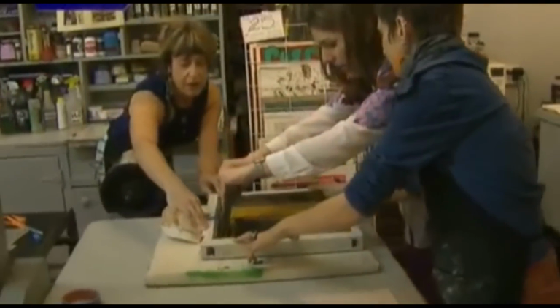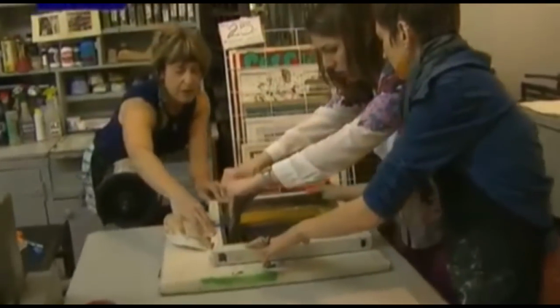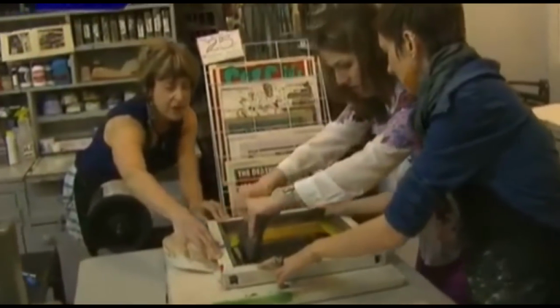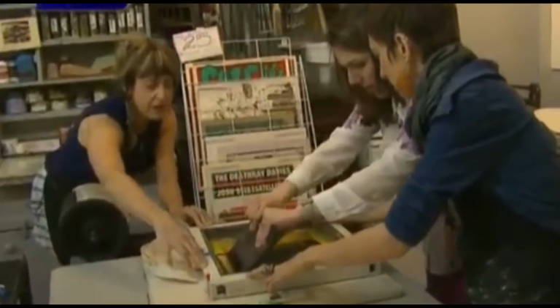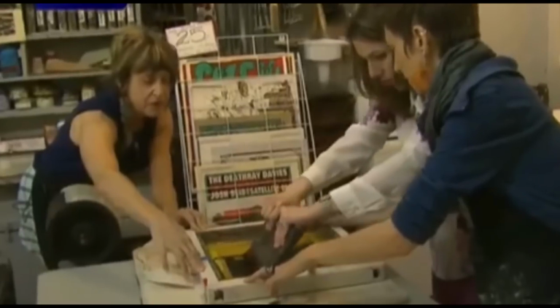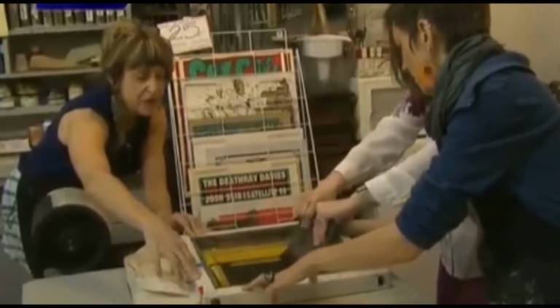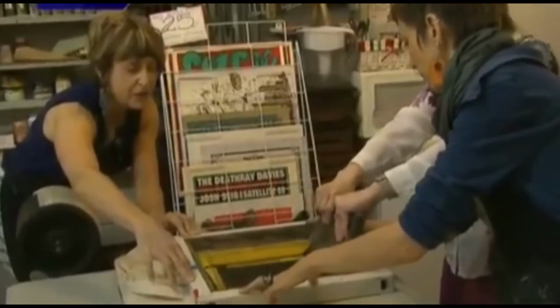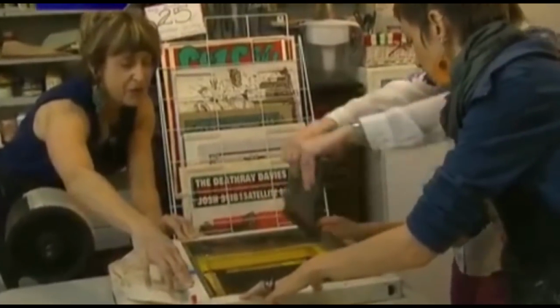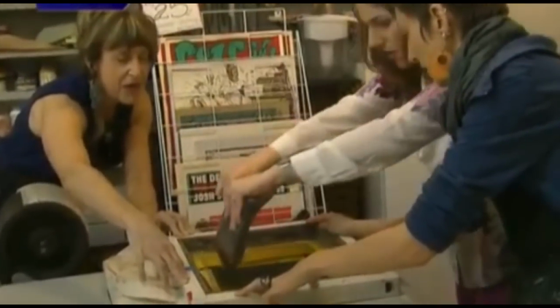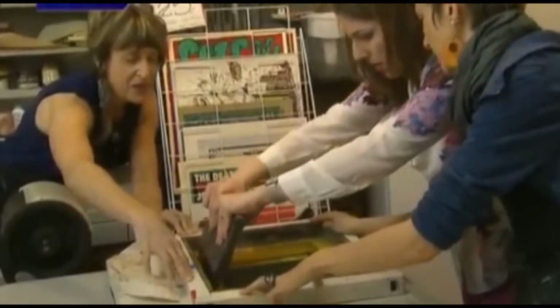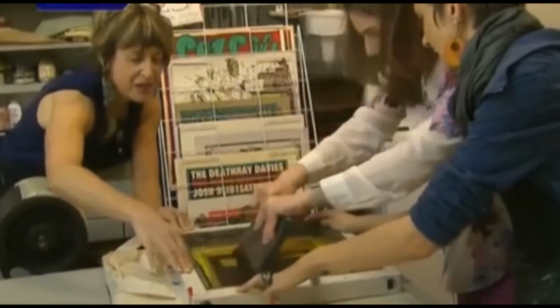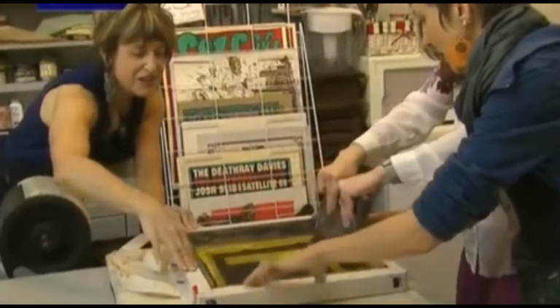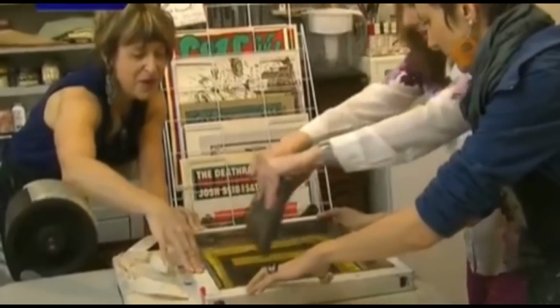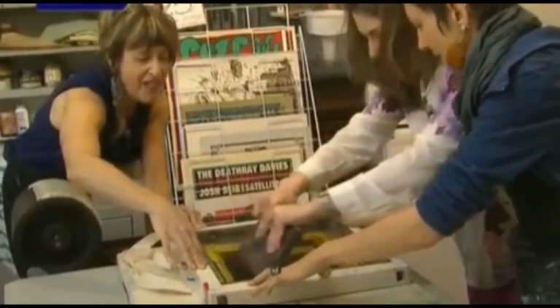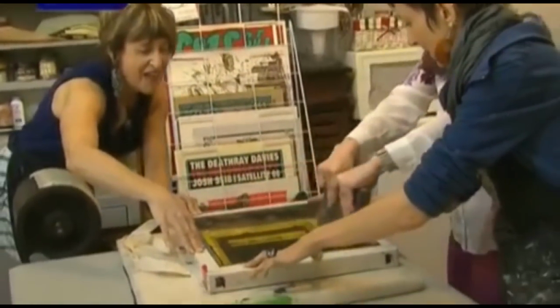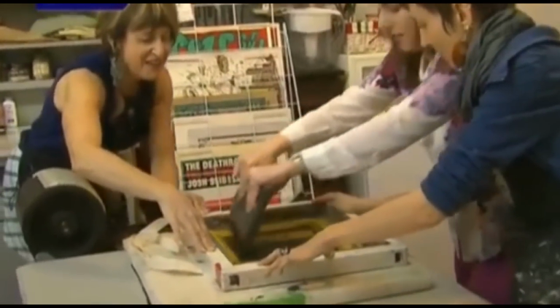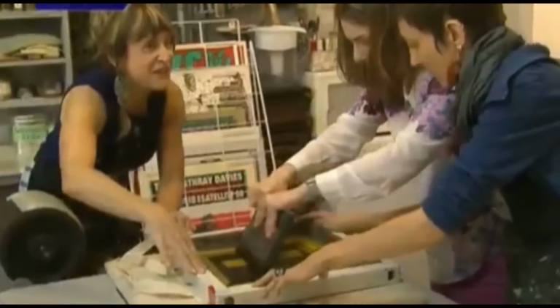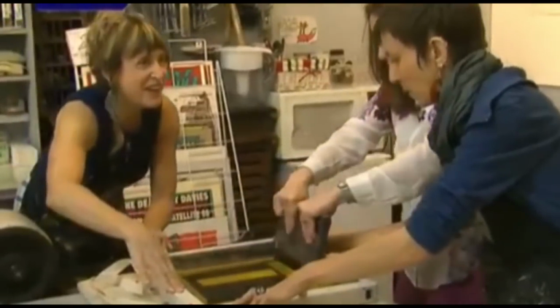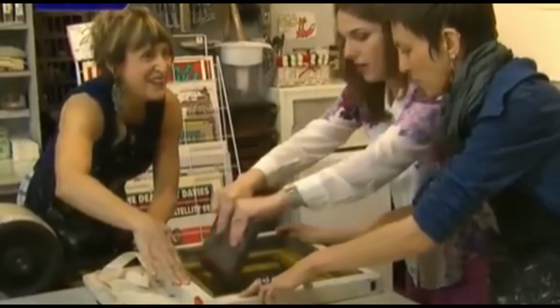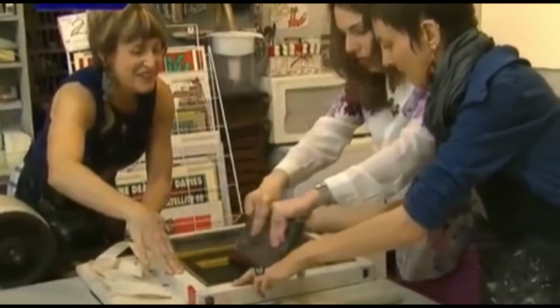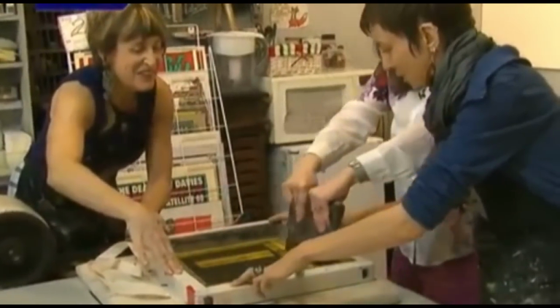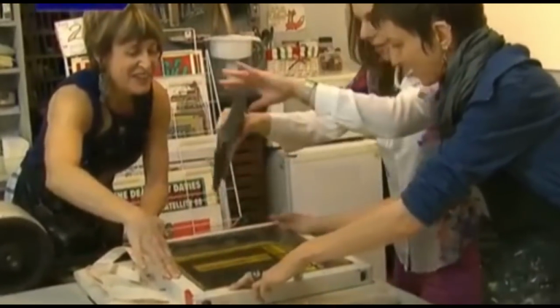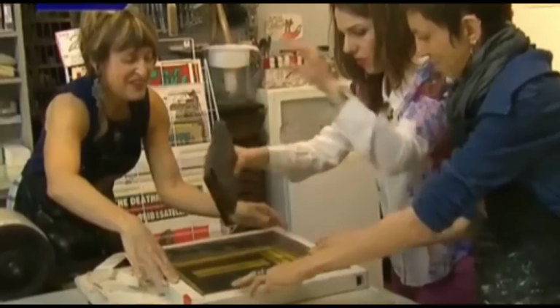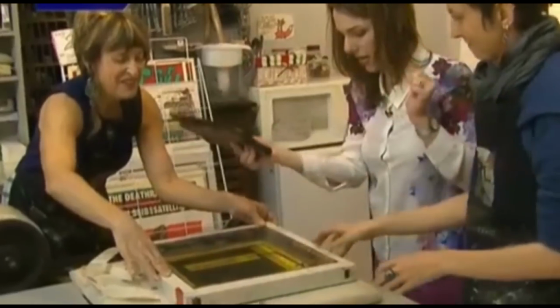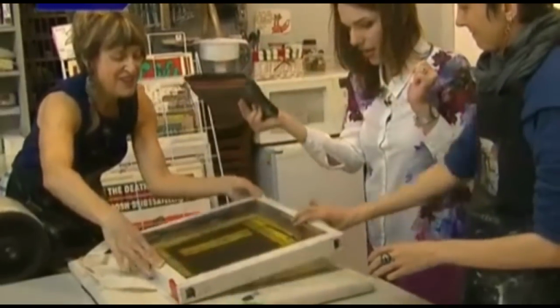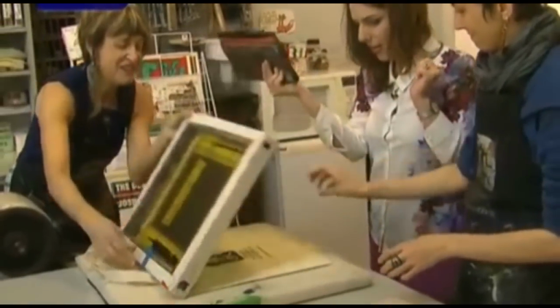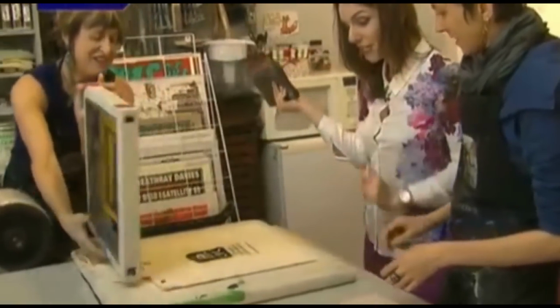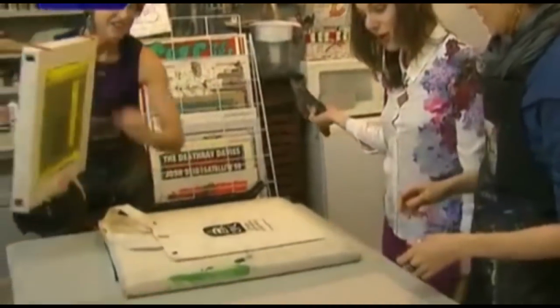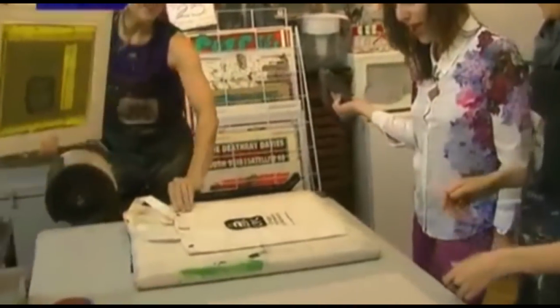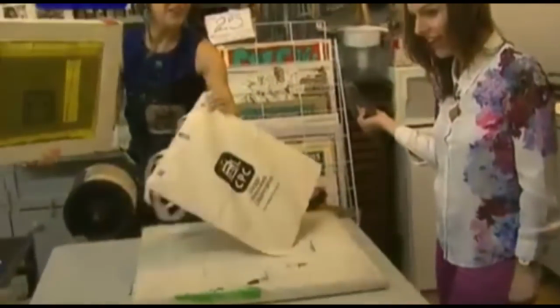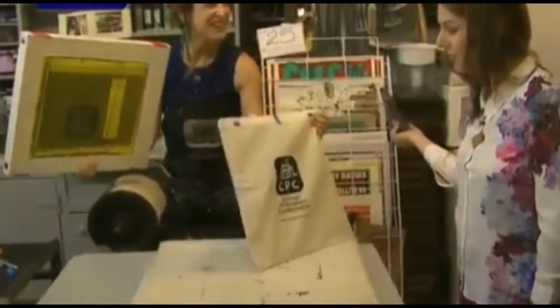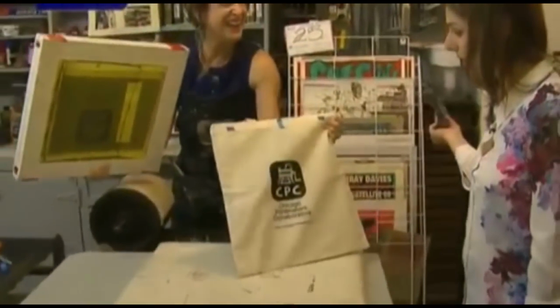Here we go. Just push down. One more time. Keep doing it. This is quite the workout. What do you think, Megan? Try it. And you get yourself a tote bag. There you go. This is so neat.